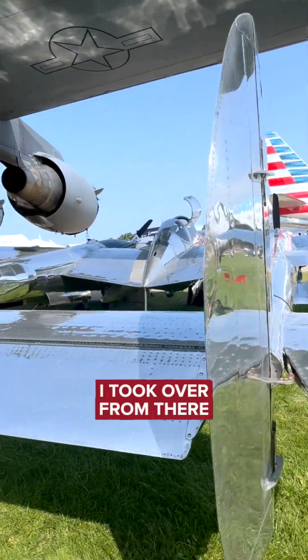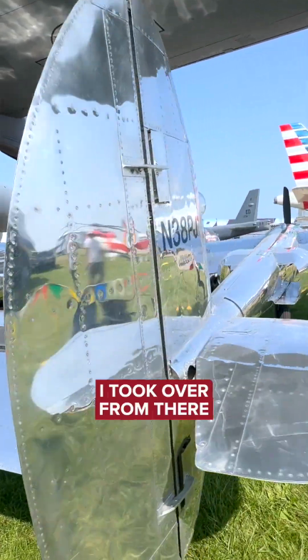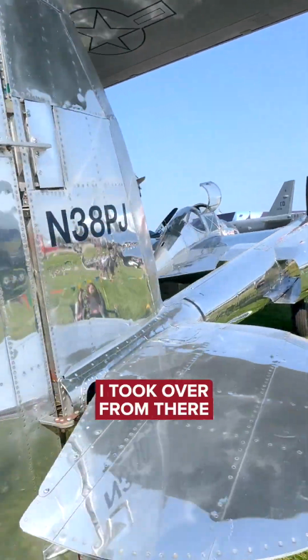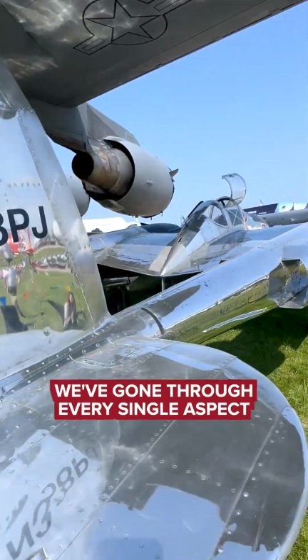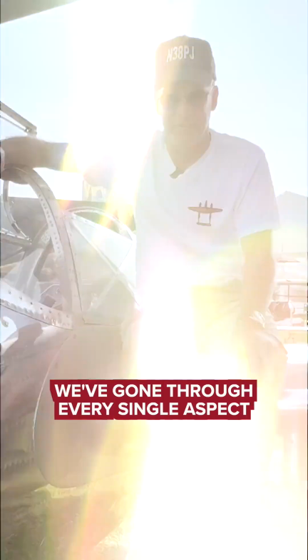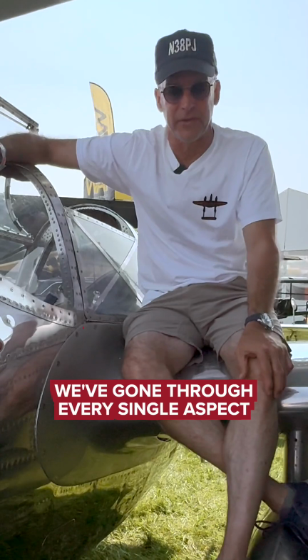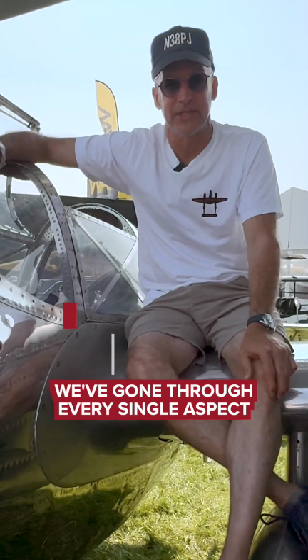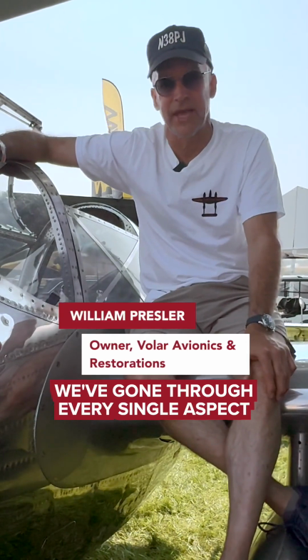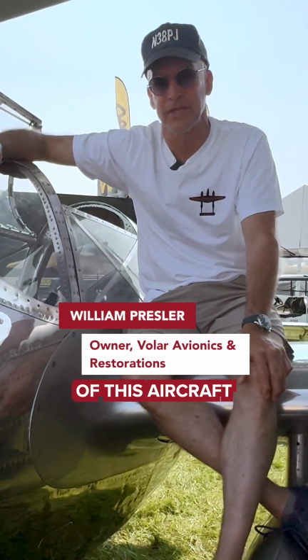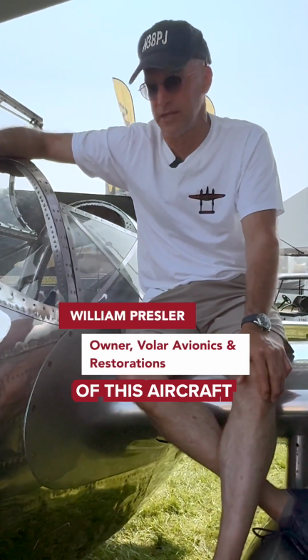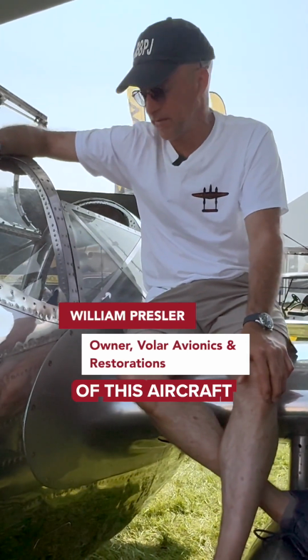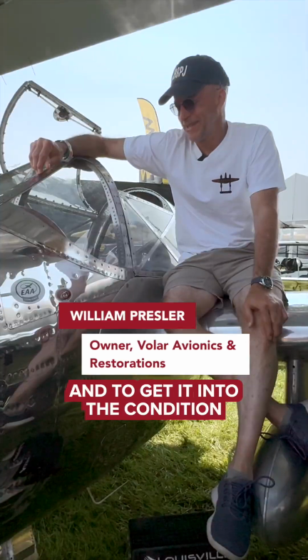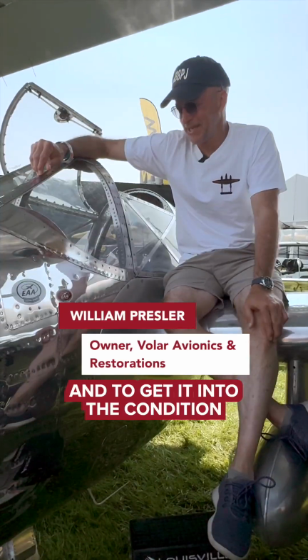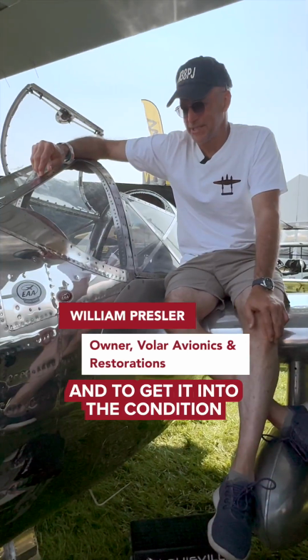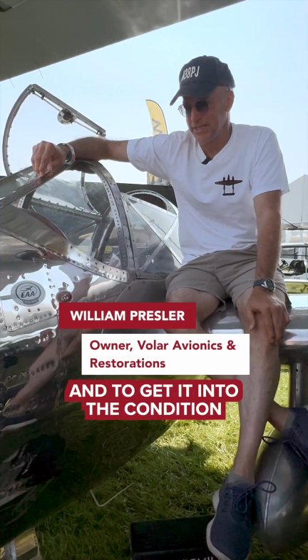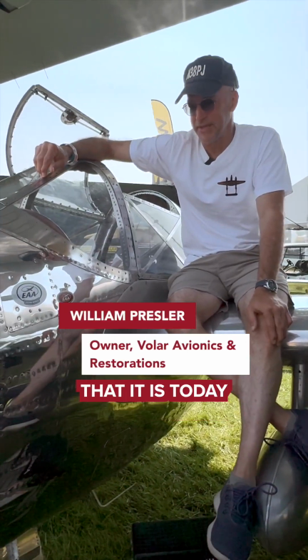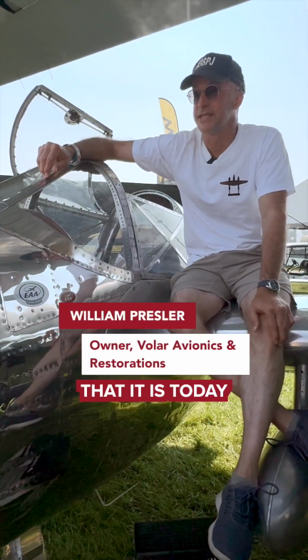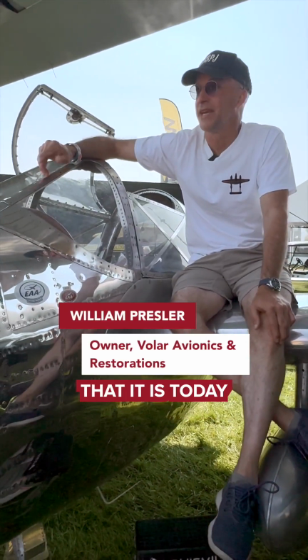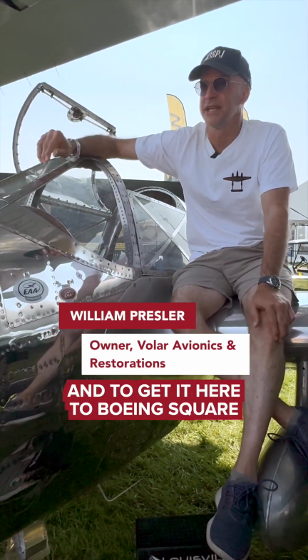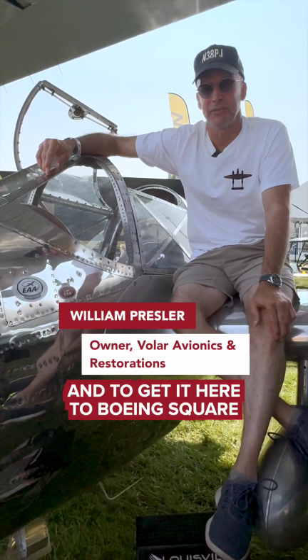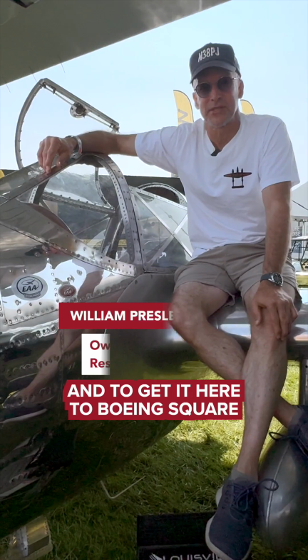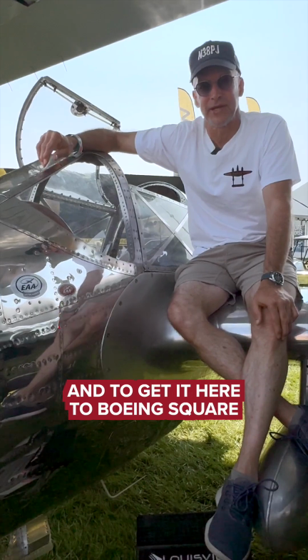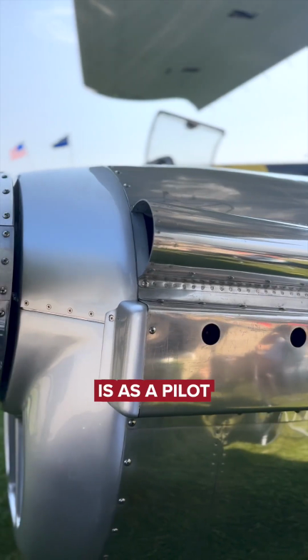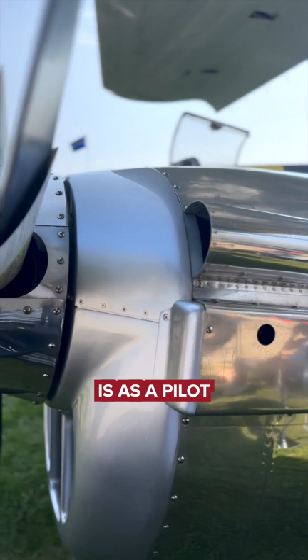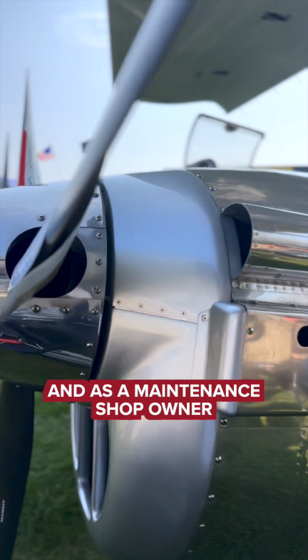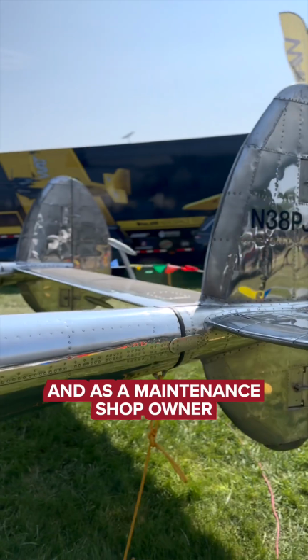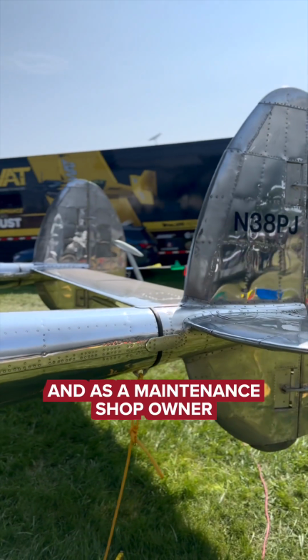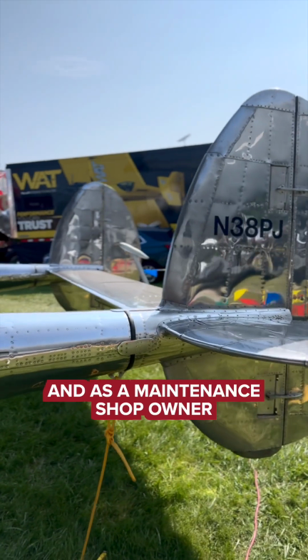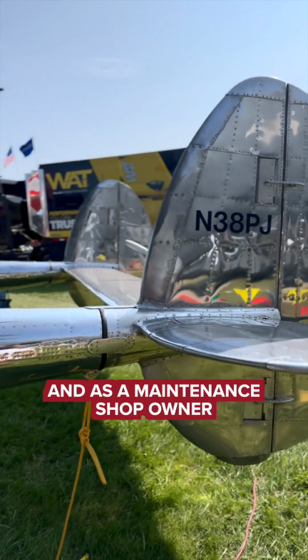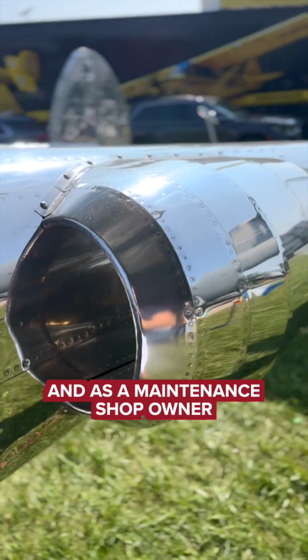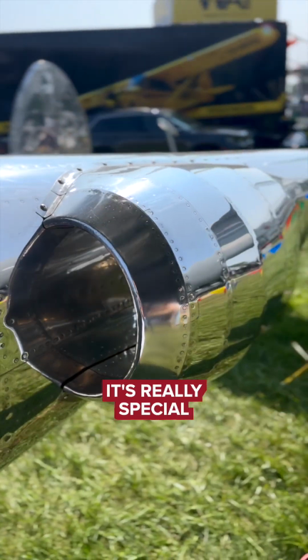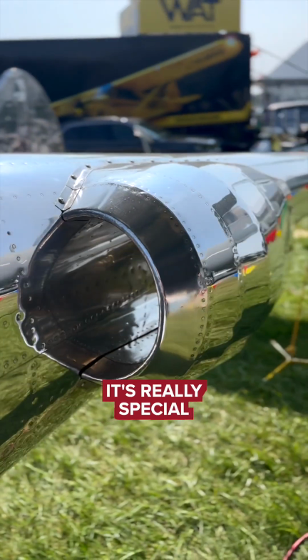I took over from there. We've gone through every single aspect of this aircraft to get it into the condition it is today, and to get it here to Bowen Square as a pilot and as a maintenance shop owner — it's really special.